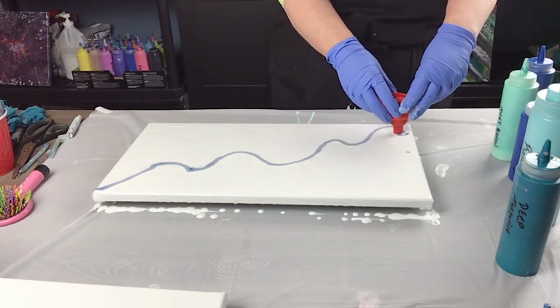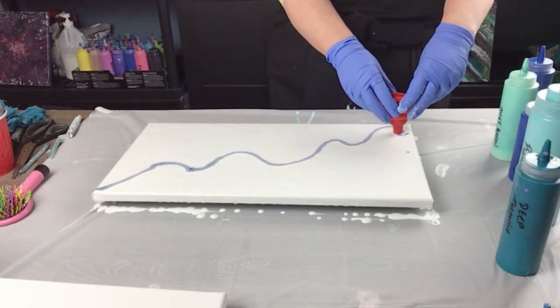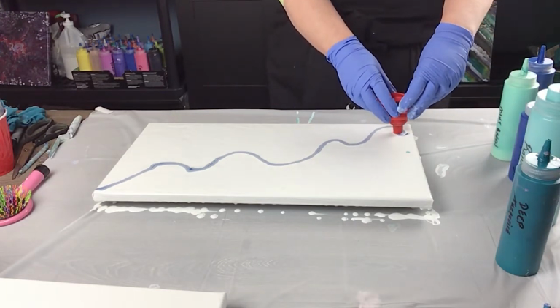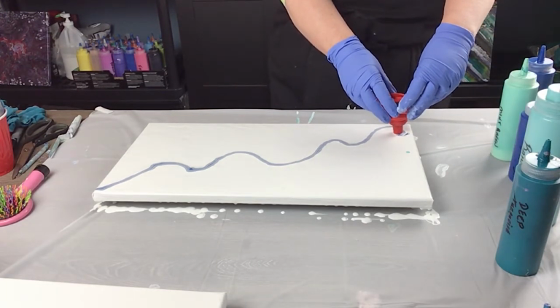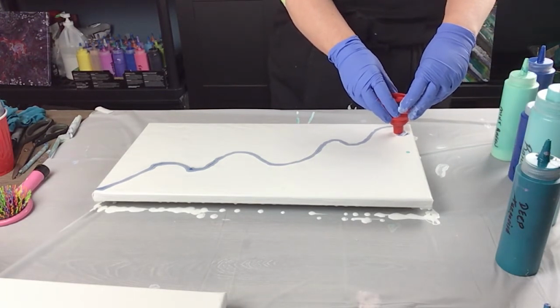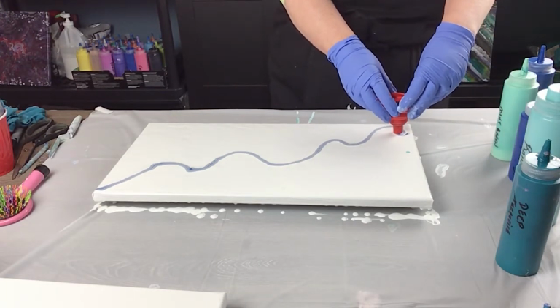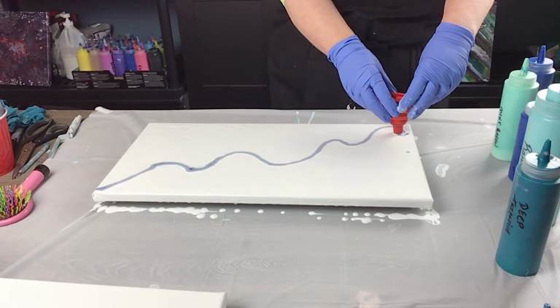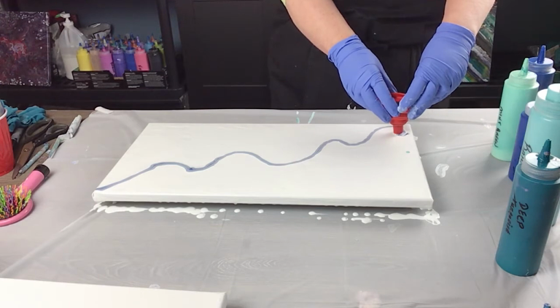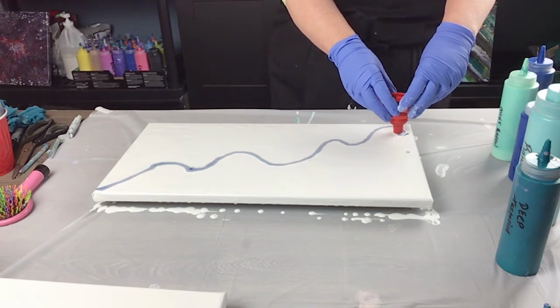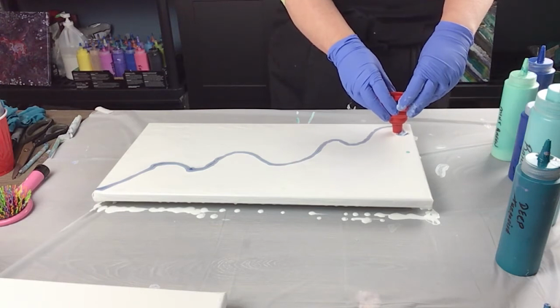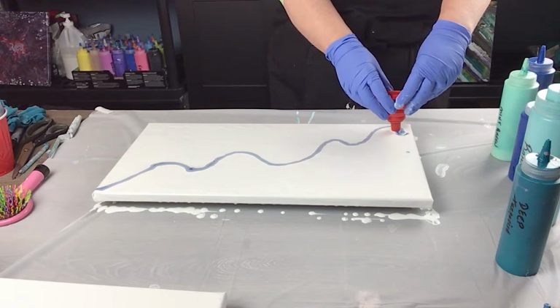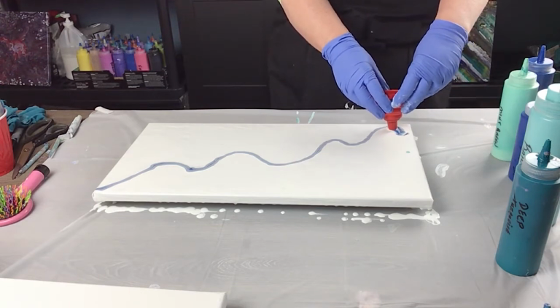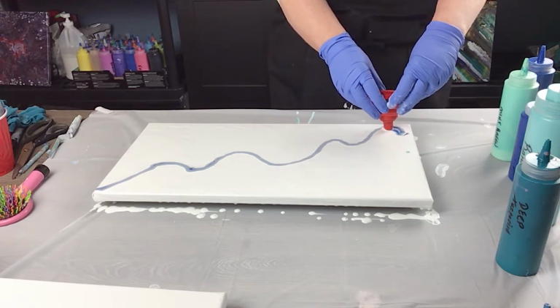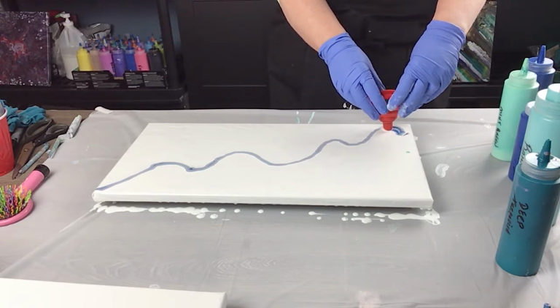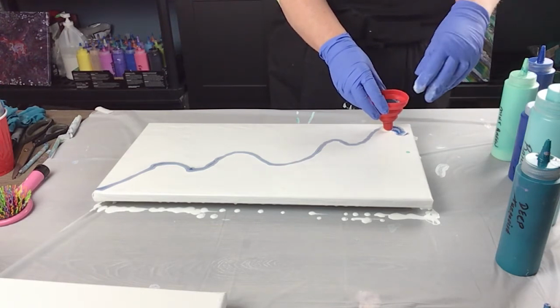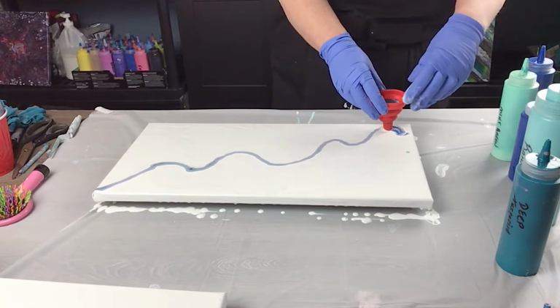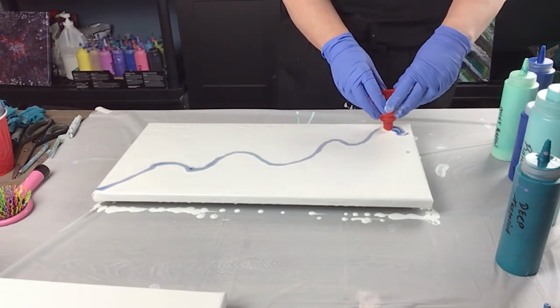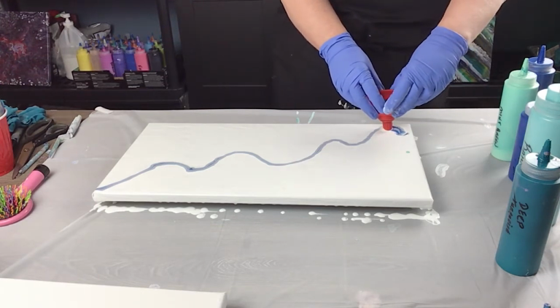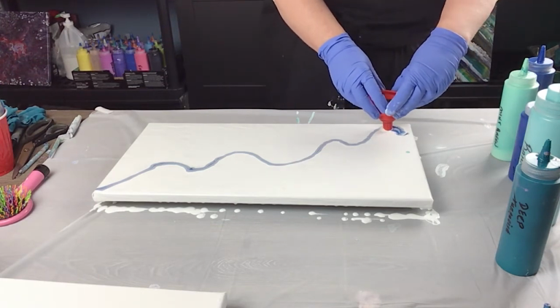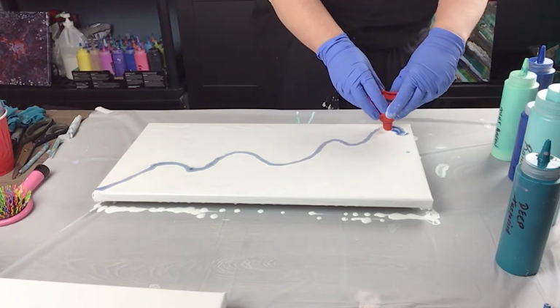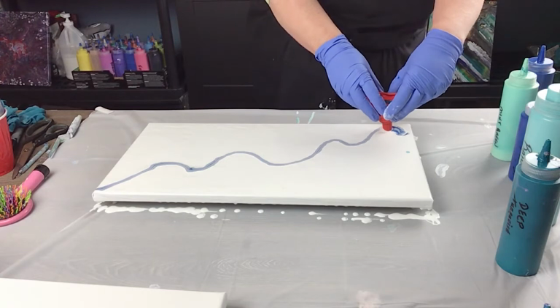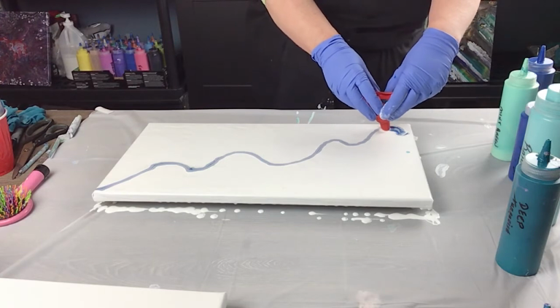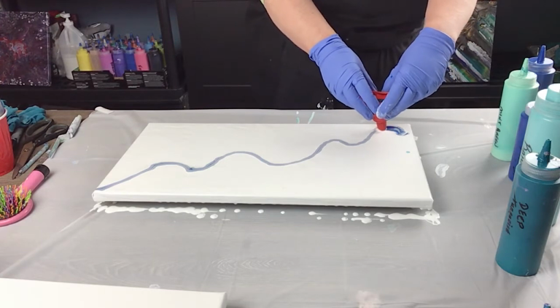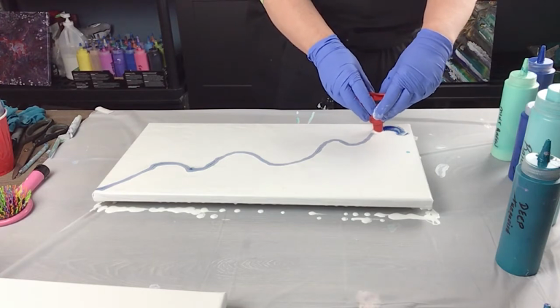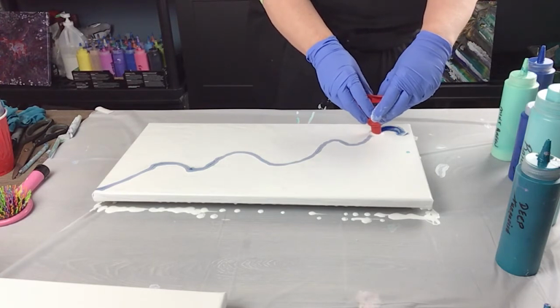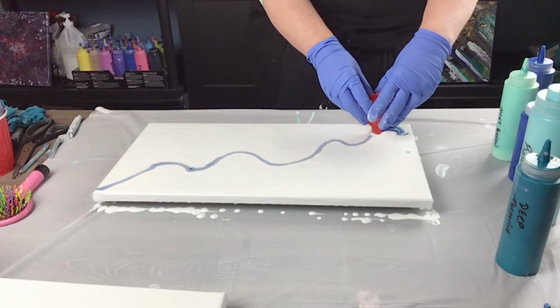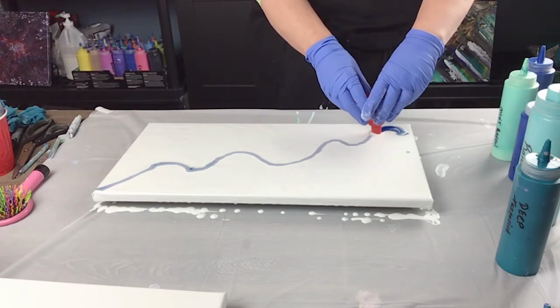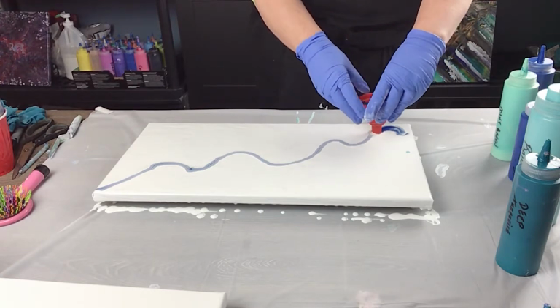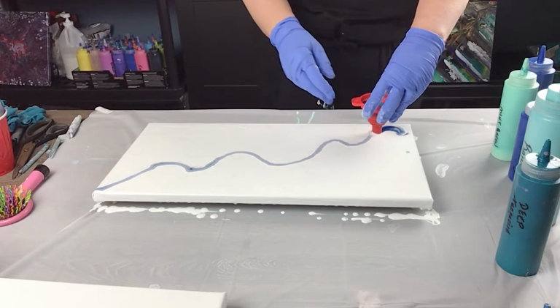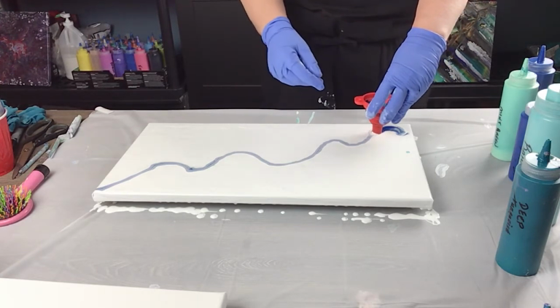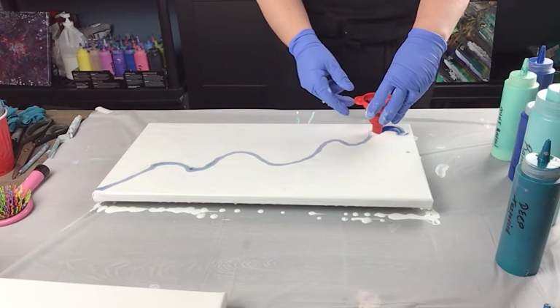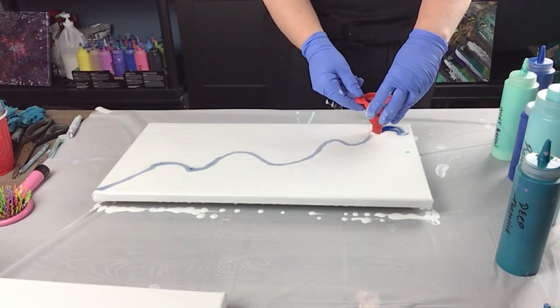I think I'm just going to lift it a little bit and follow my line without spilling.